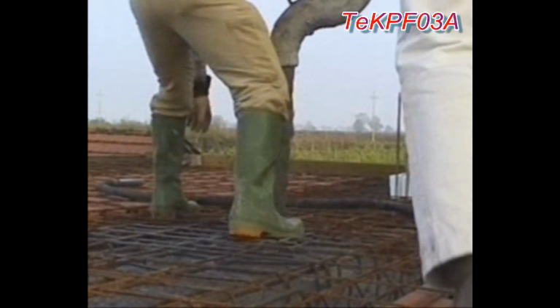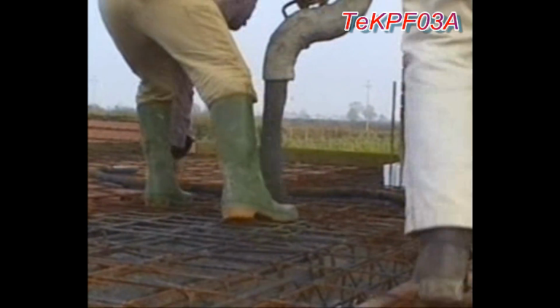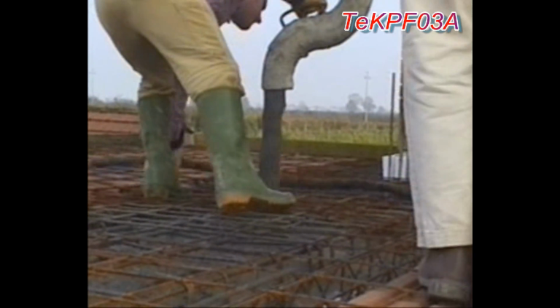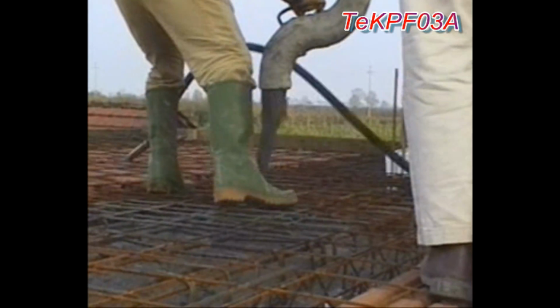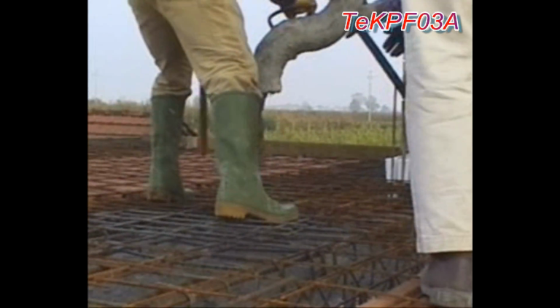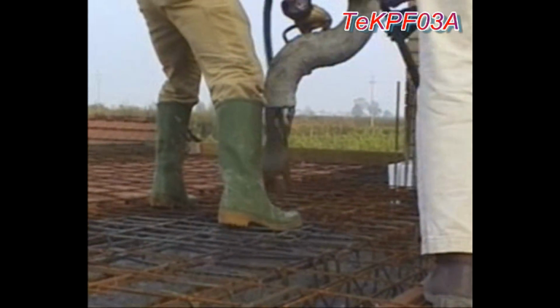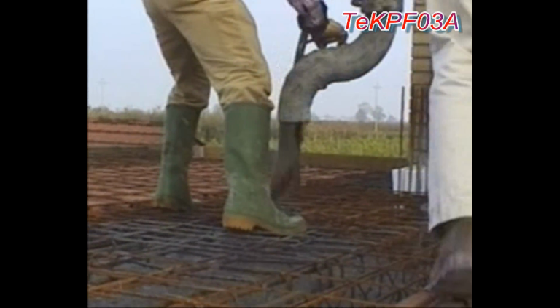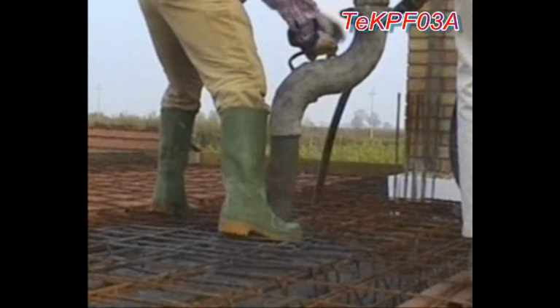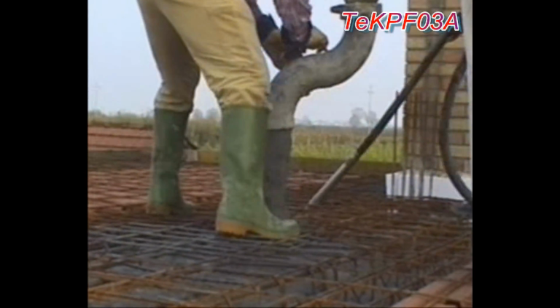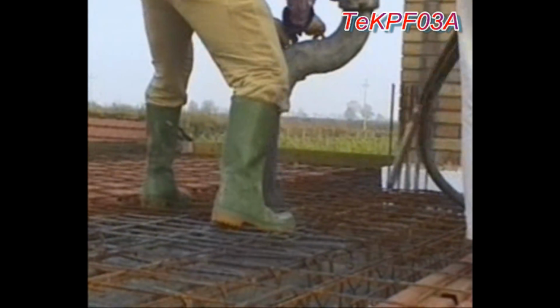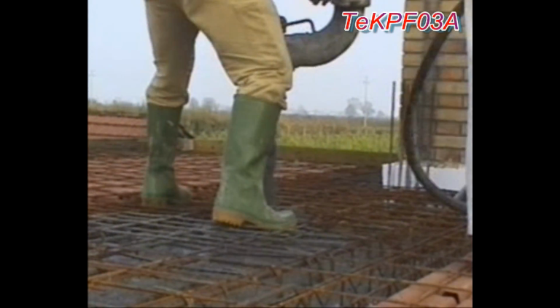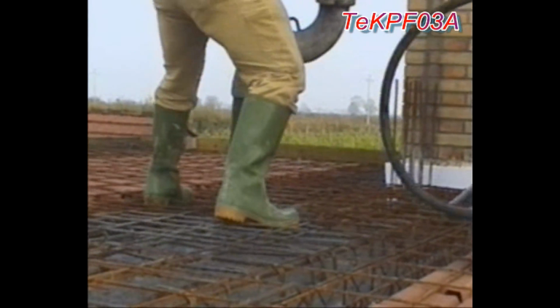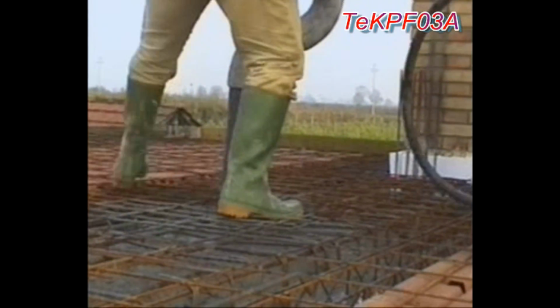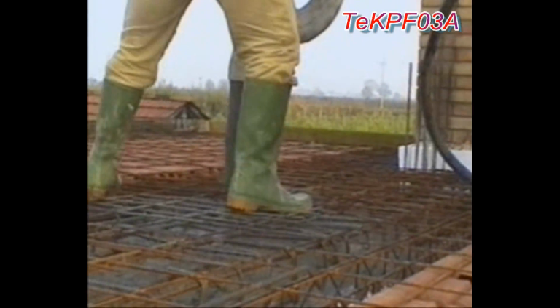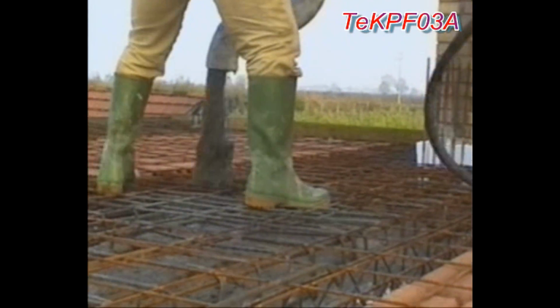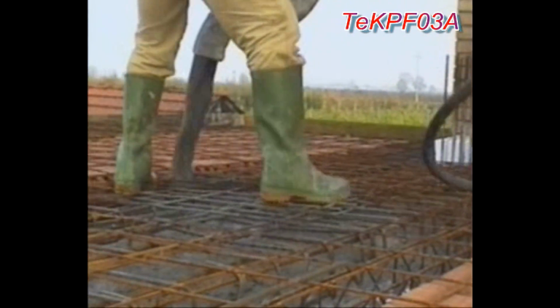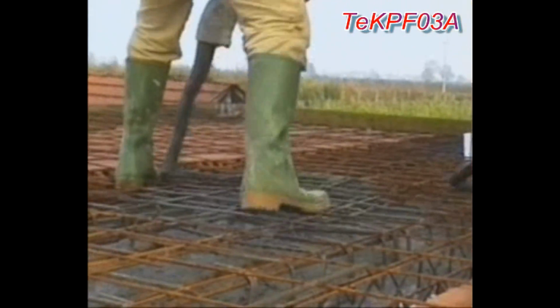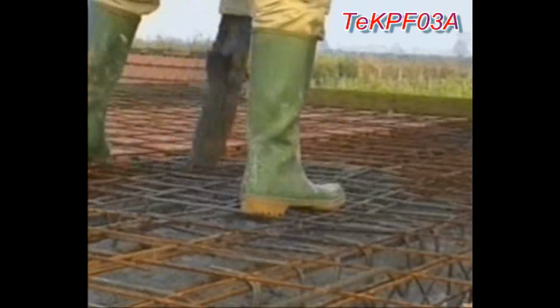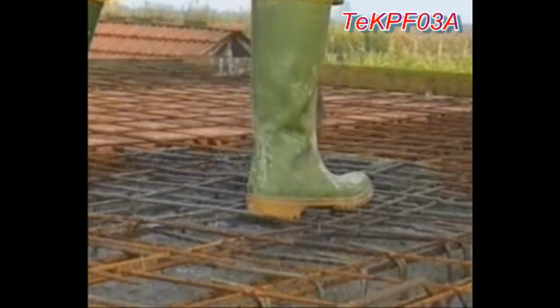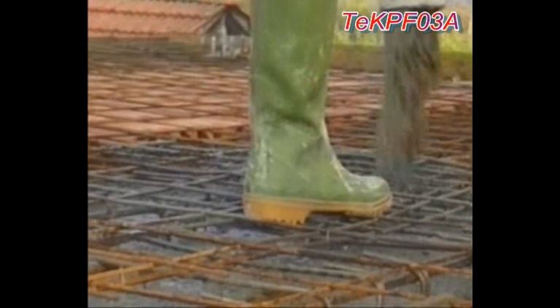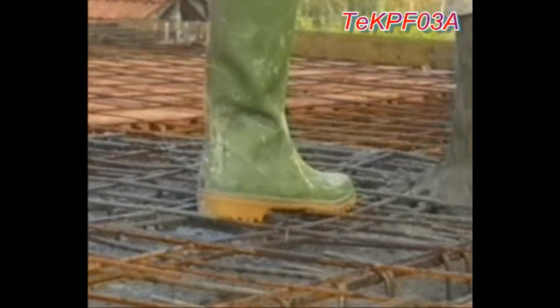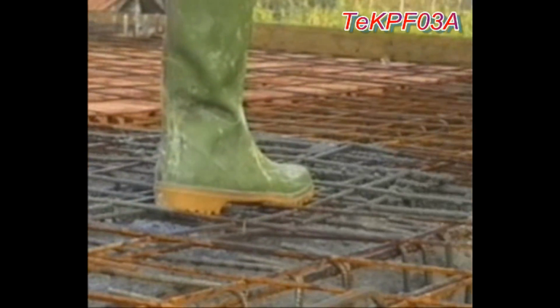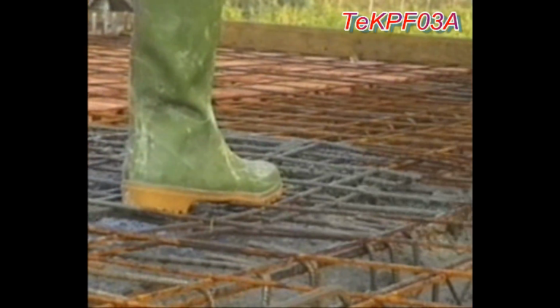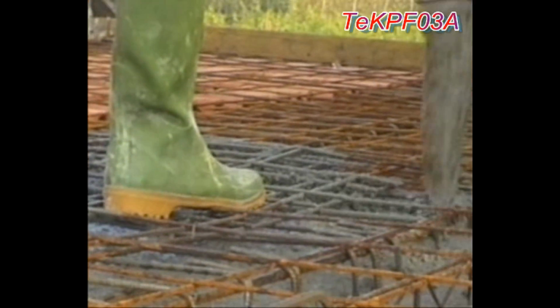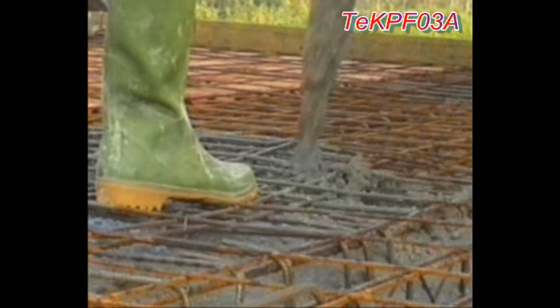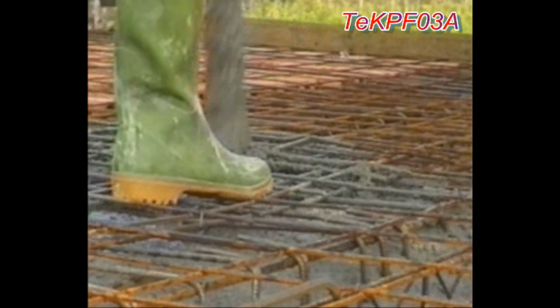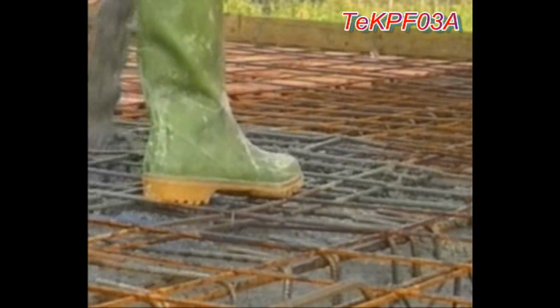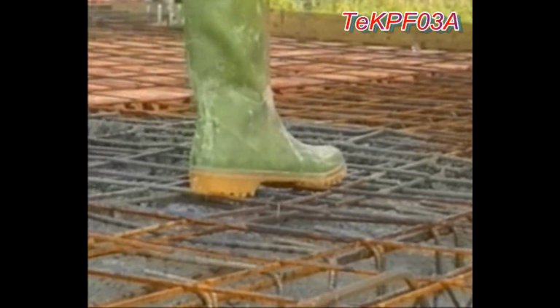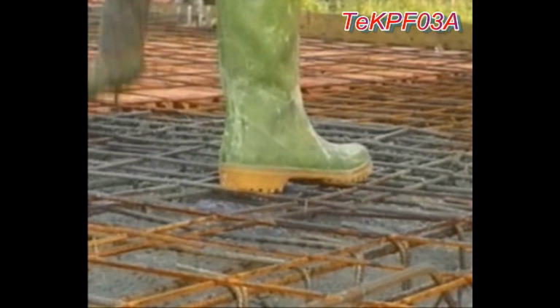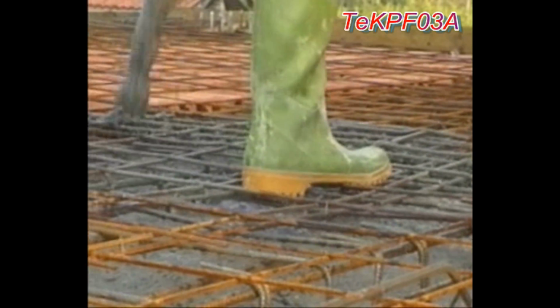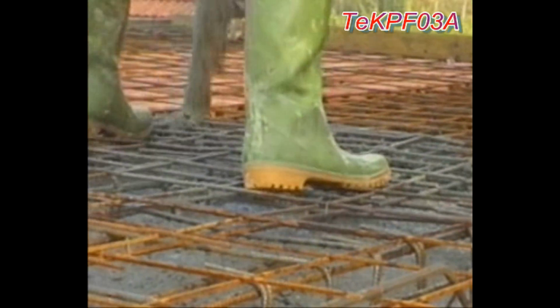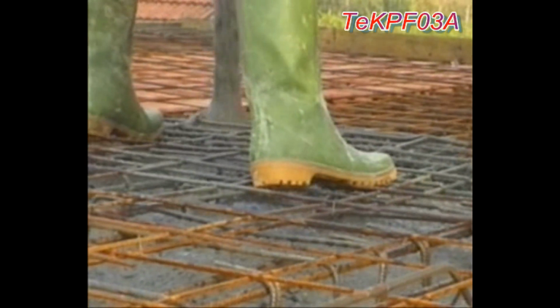Before the pour, make sure any parts which should be protected from concrete penetration, such as tube-box connections, are sealed.